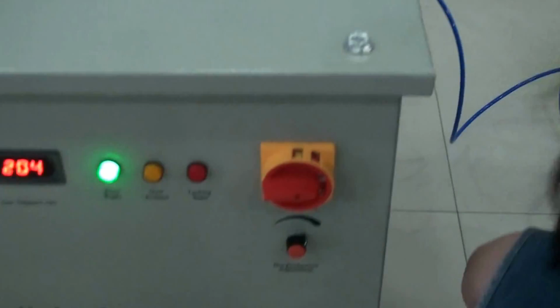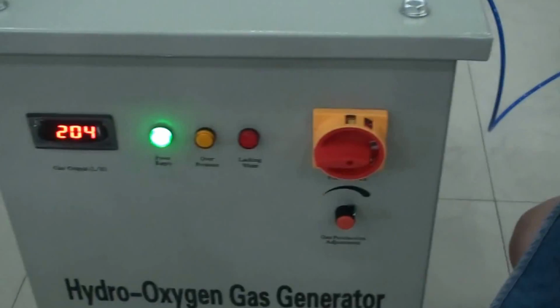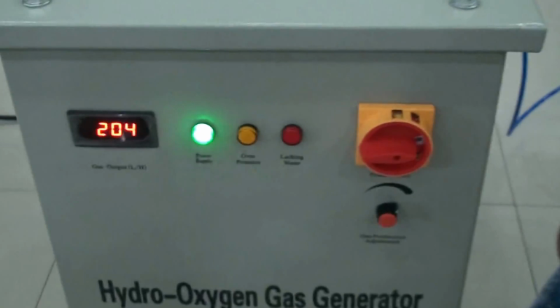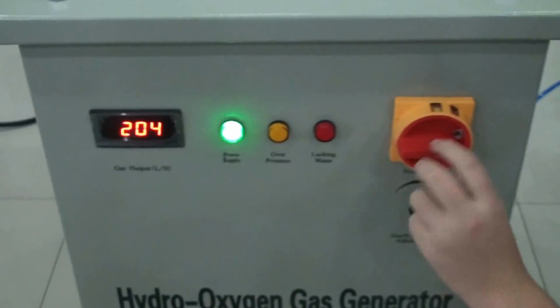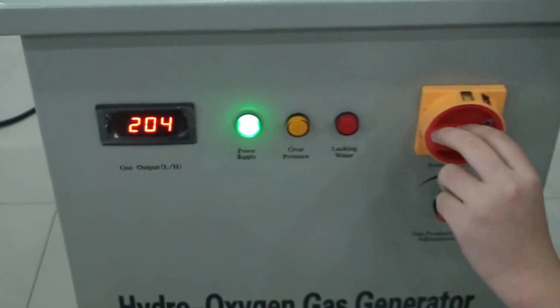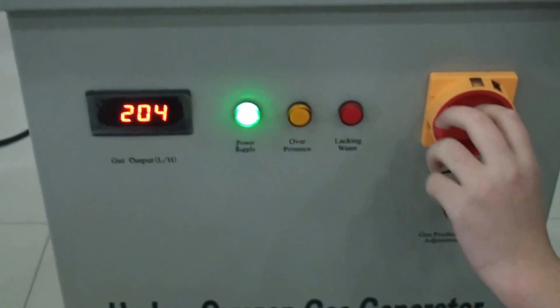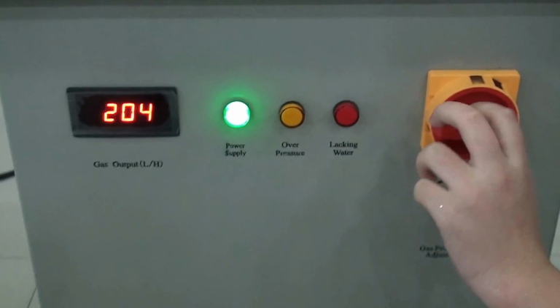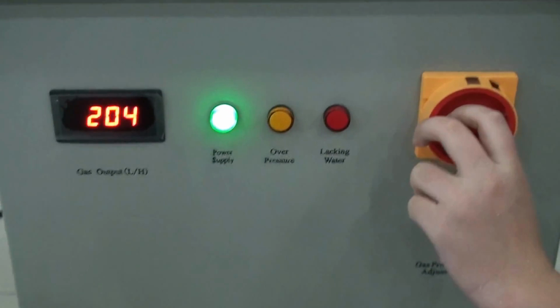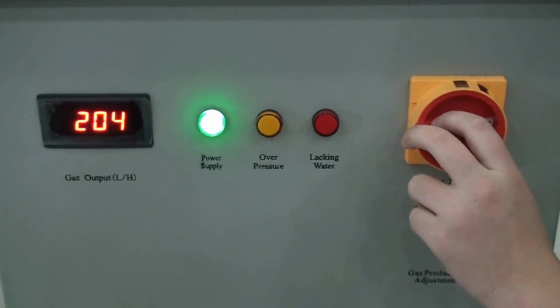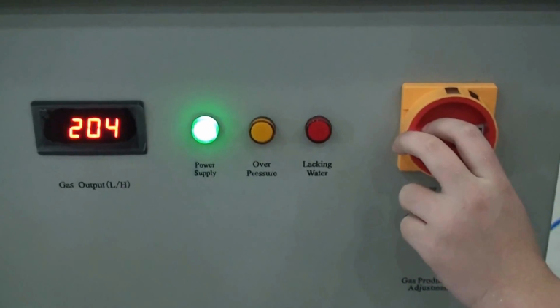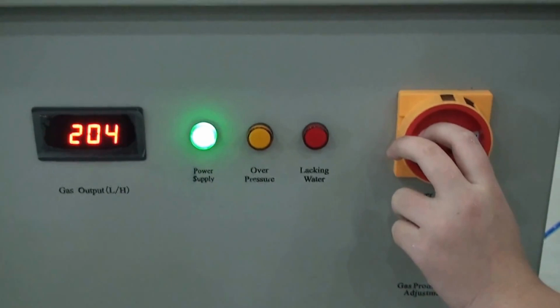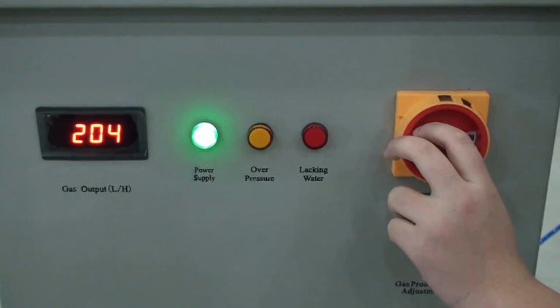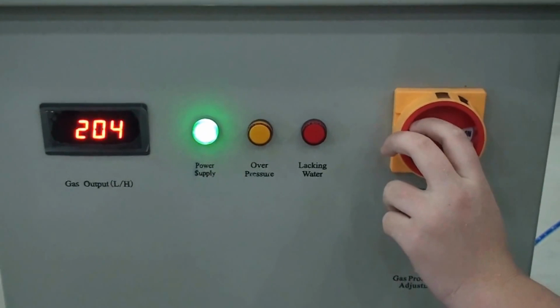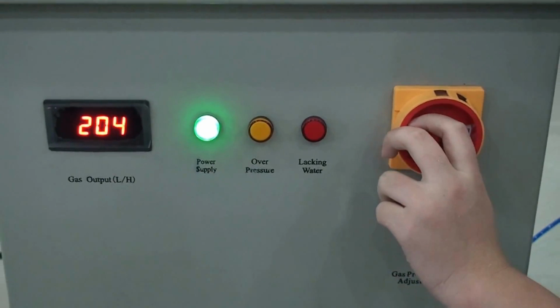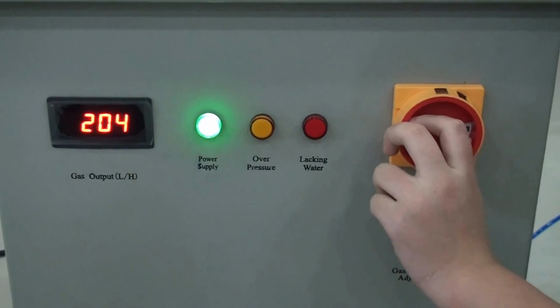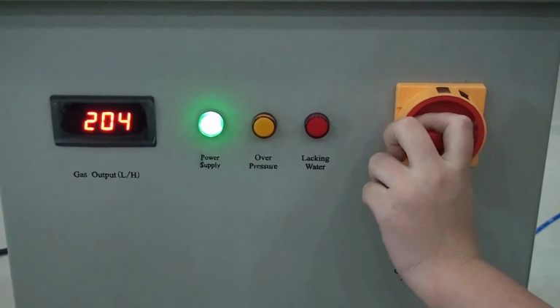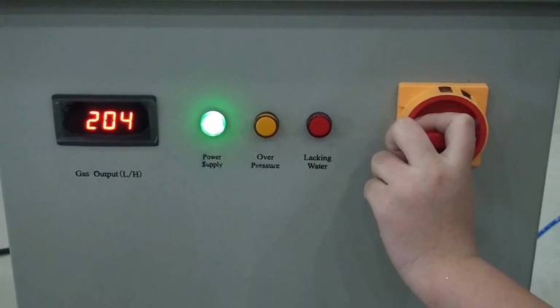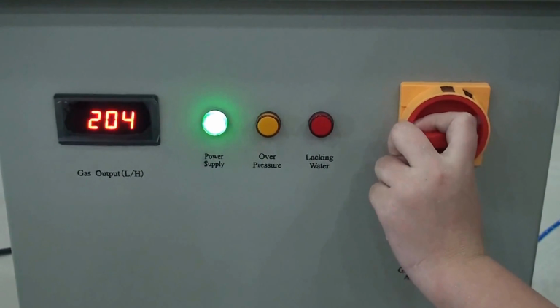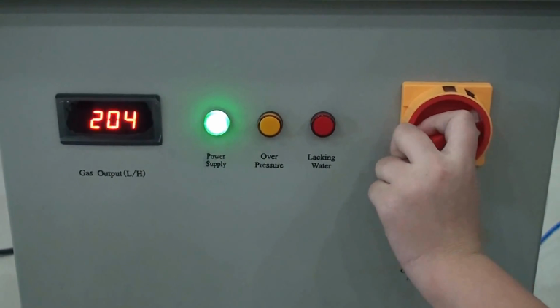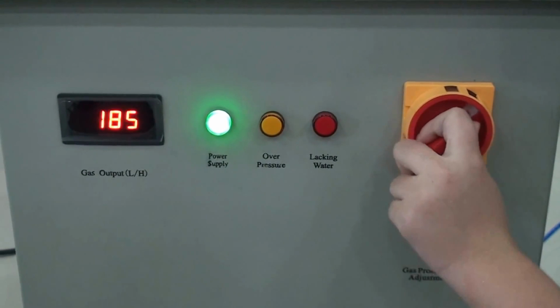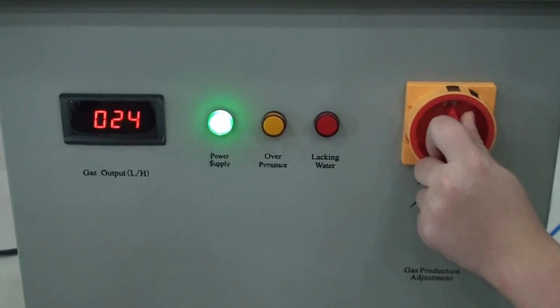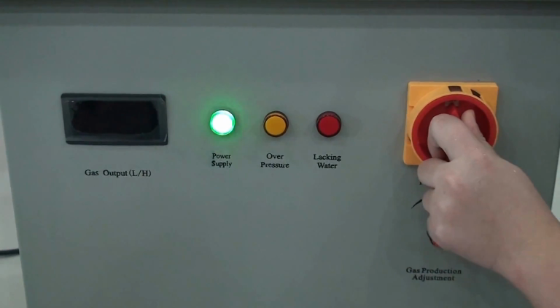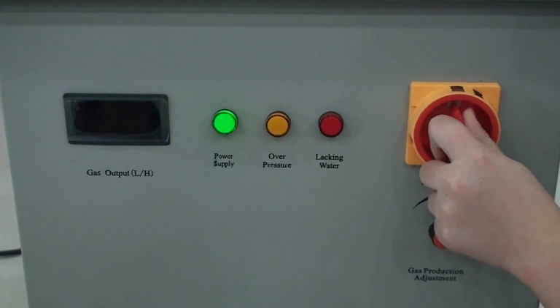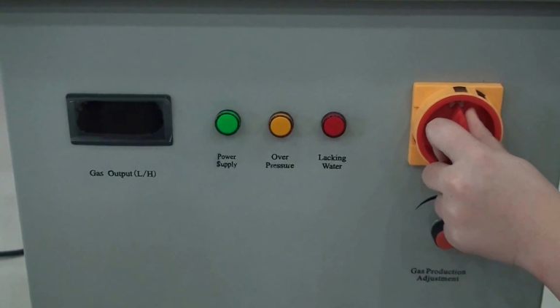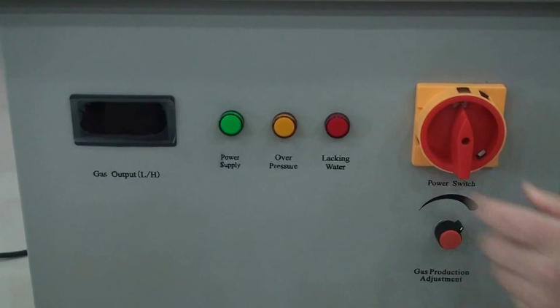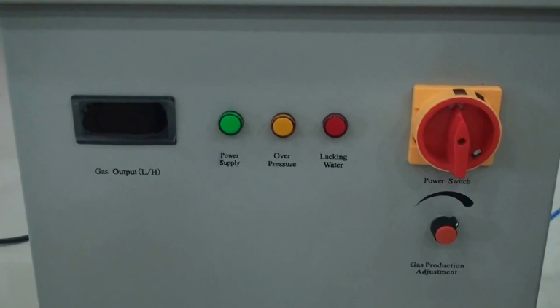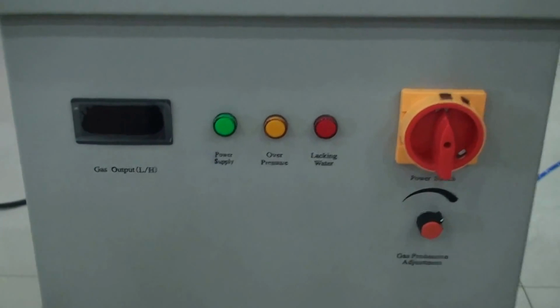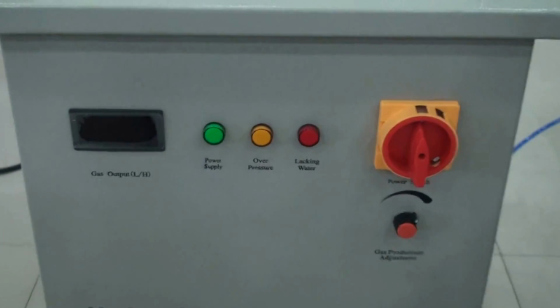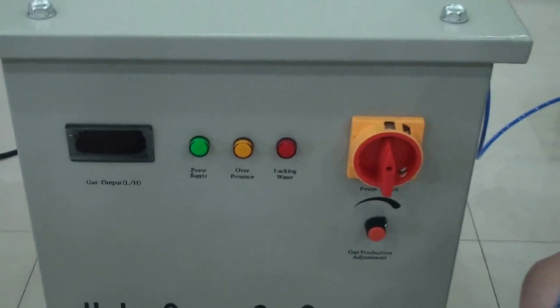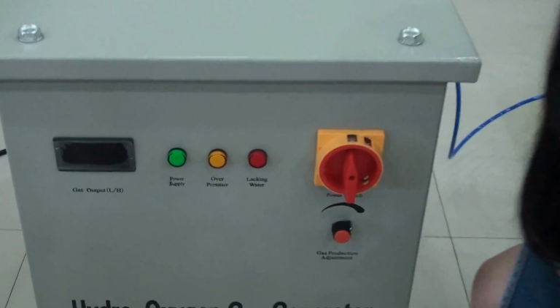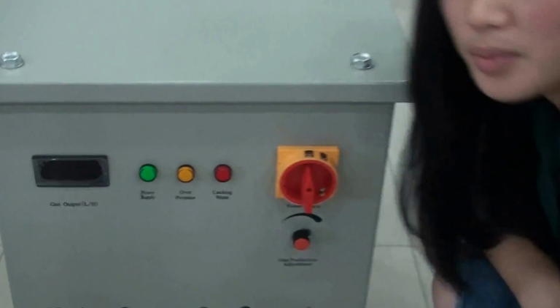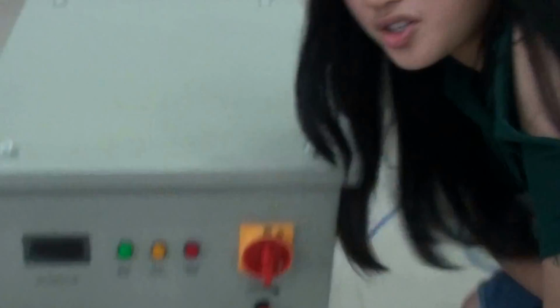Finally, it's easy to turn off this machine. That's the whole operation.